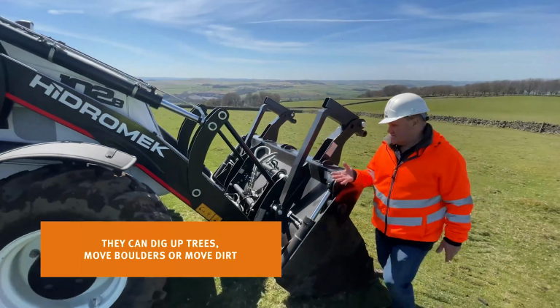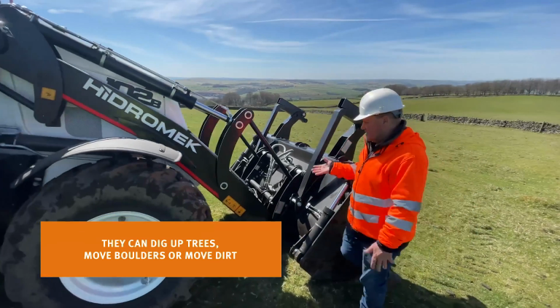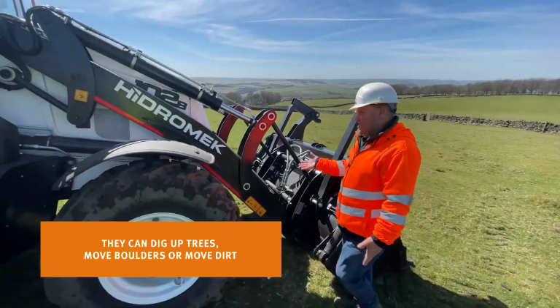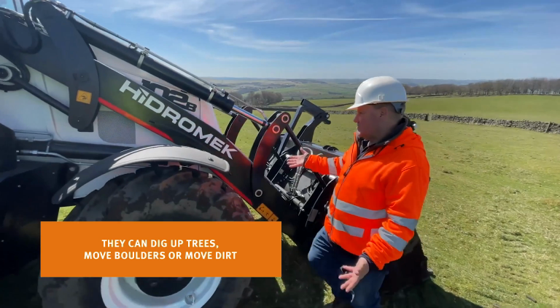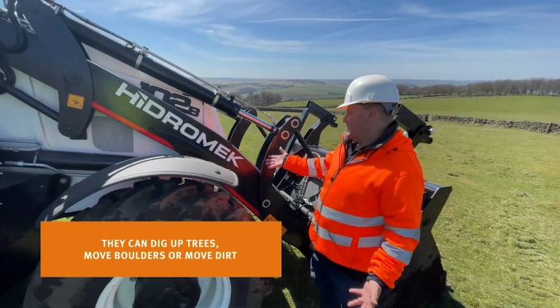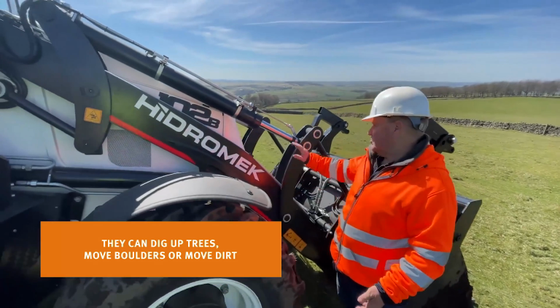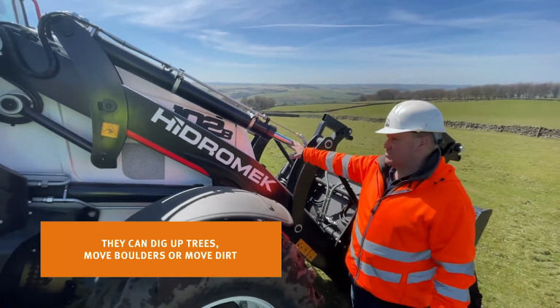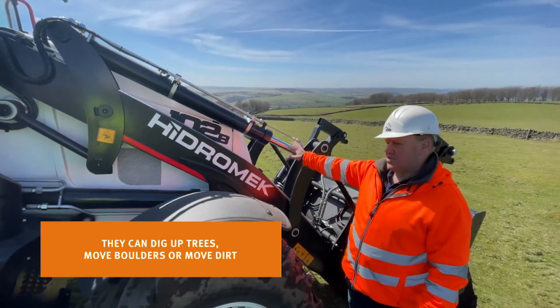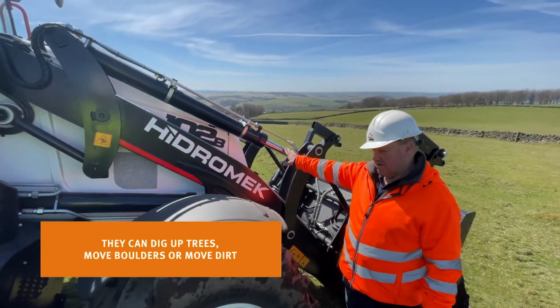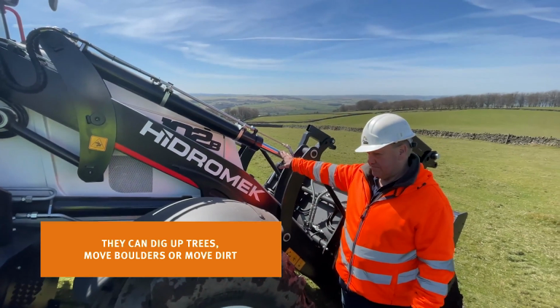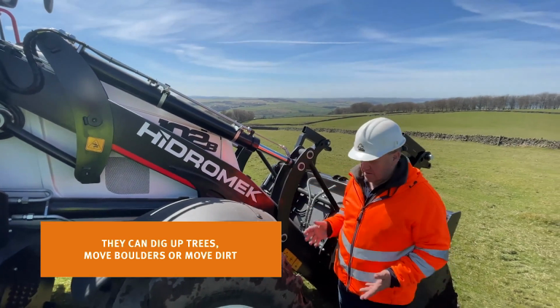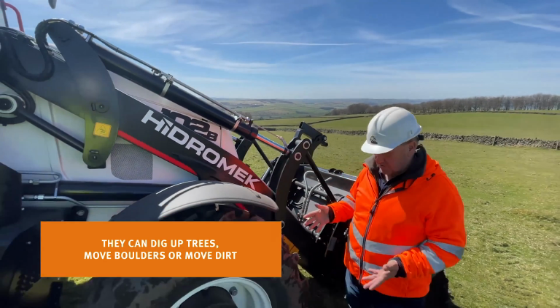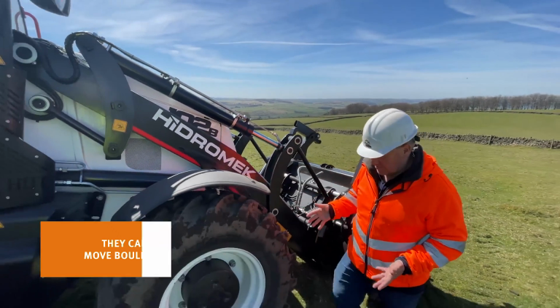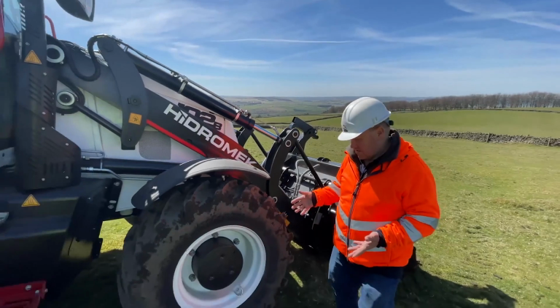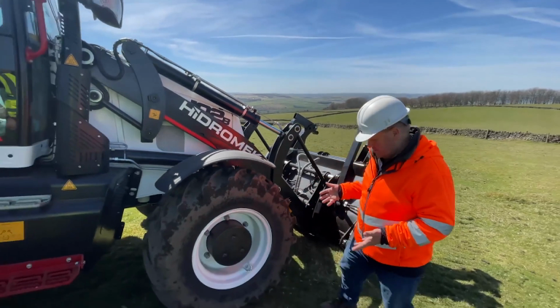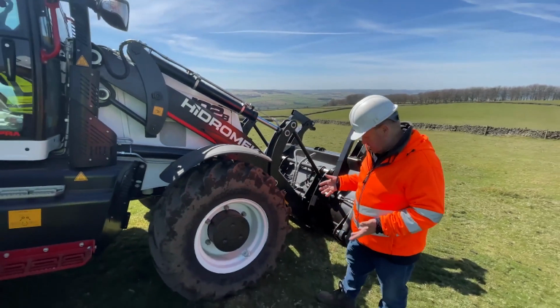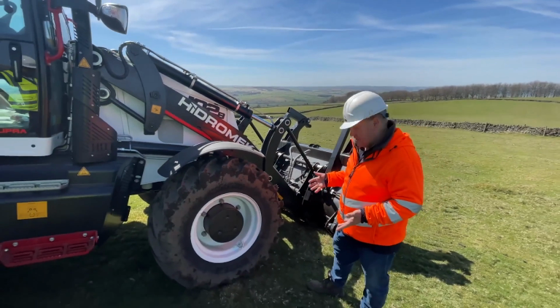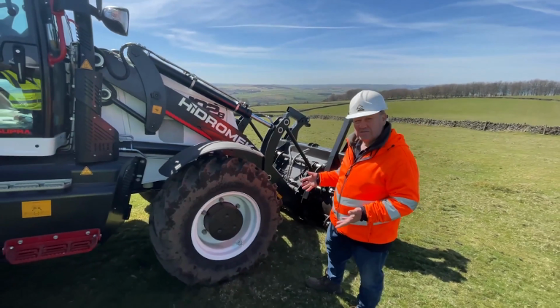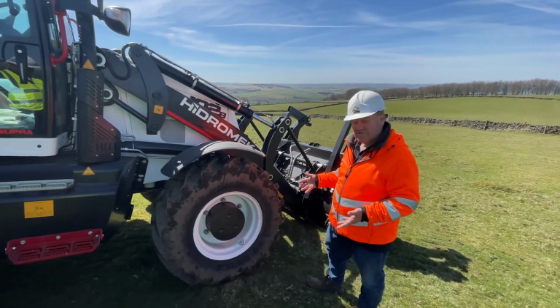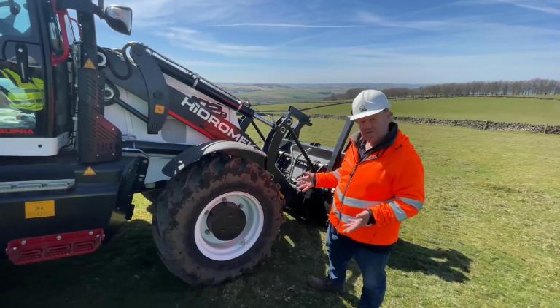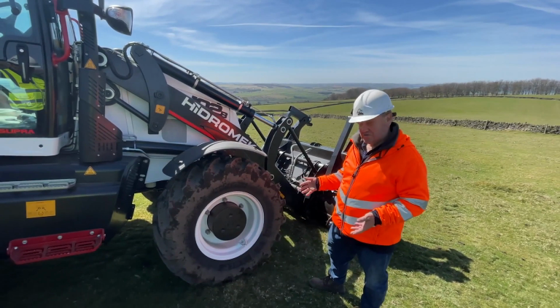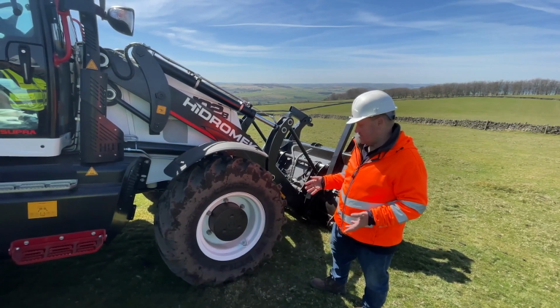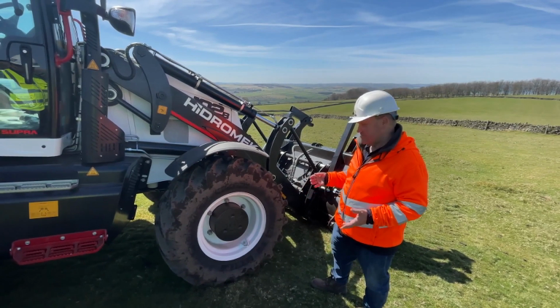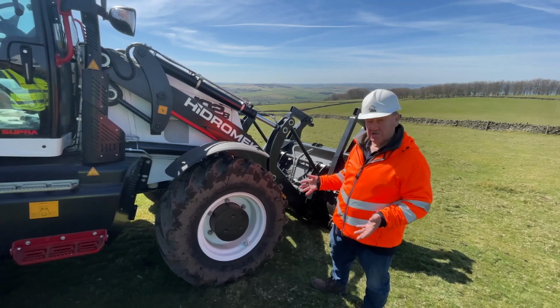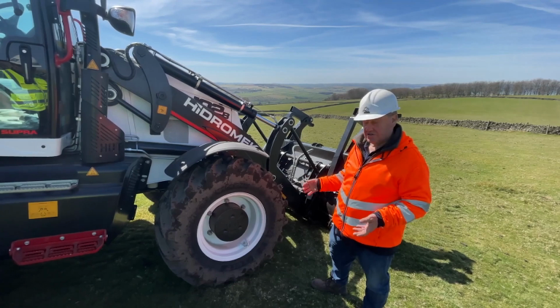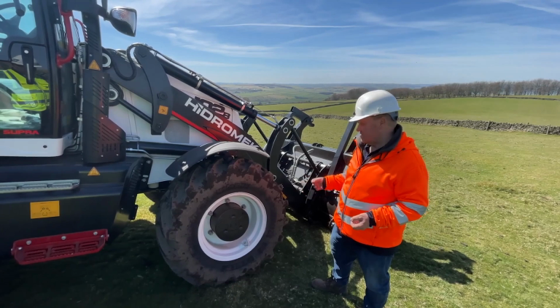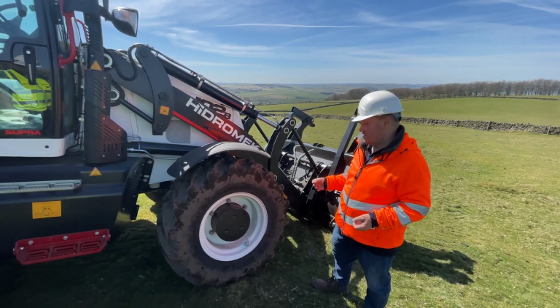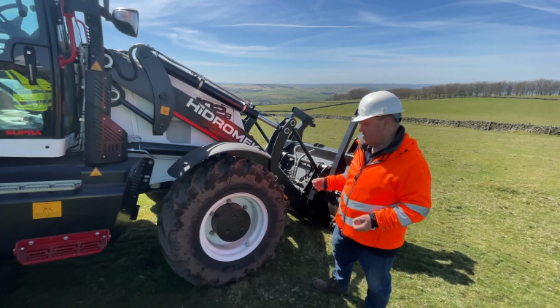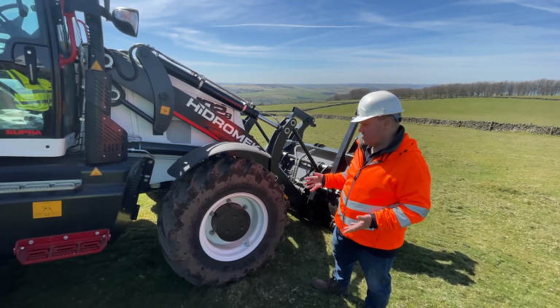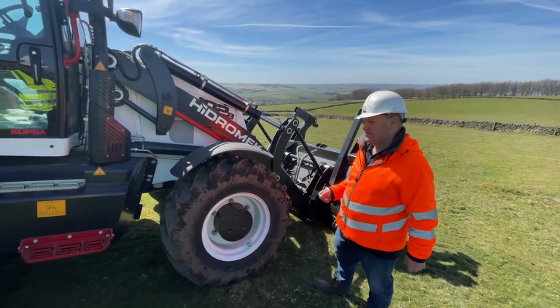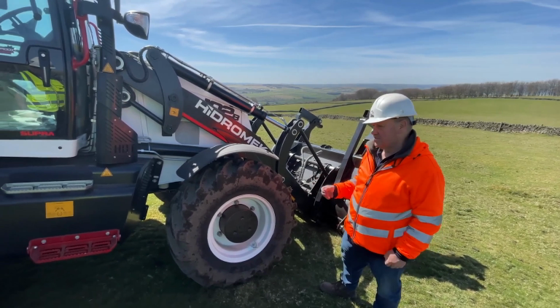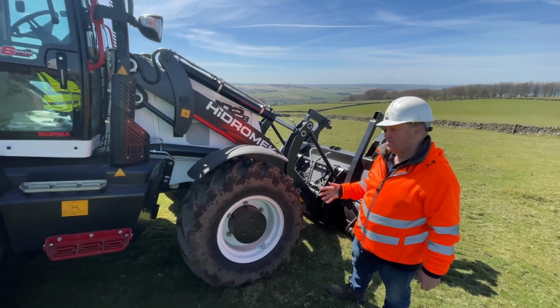So yeah, you've got your loader arms and all your rams for tilting the bucket. This machine is fitted with Michelin X-MCL radial tyres, which are really good tyres and highly regarded for this kind of application.